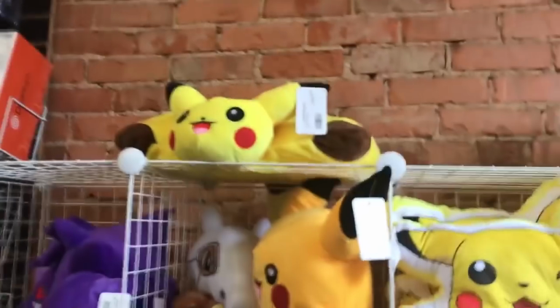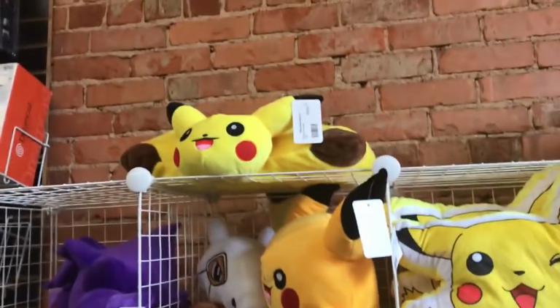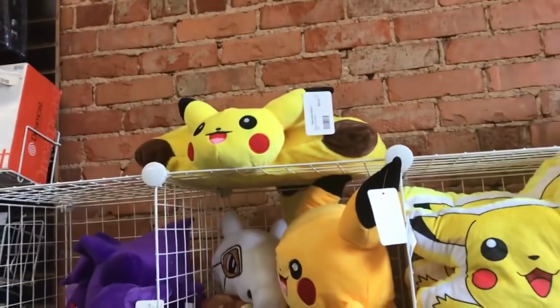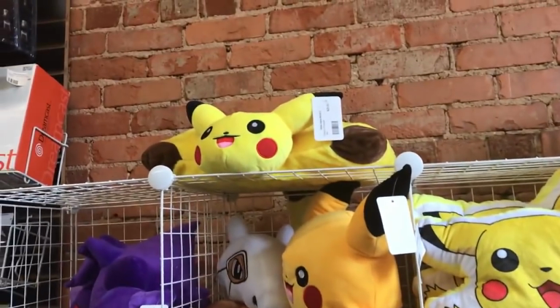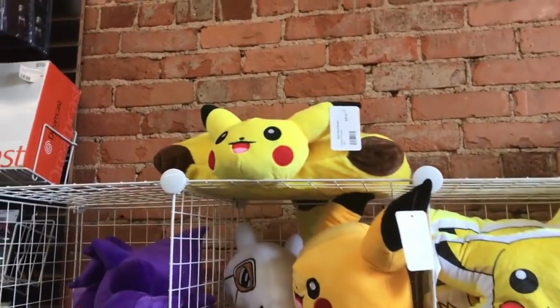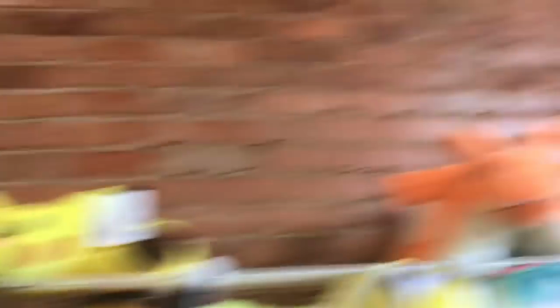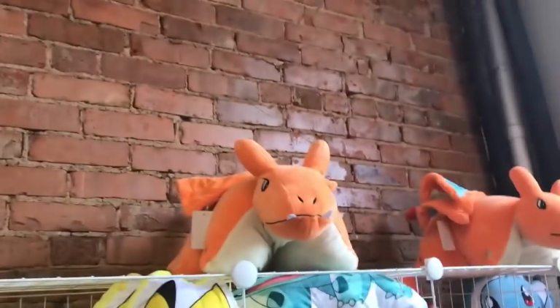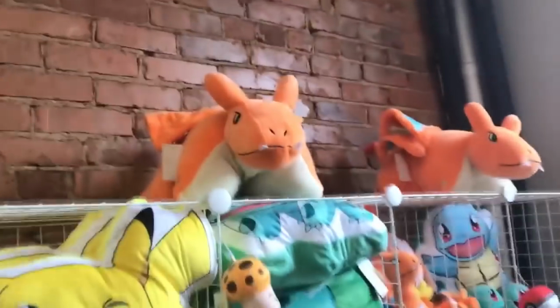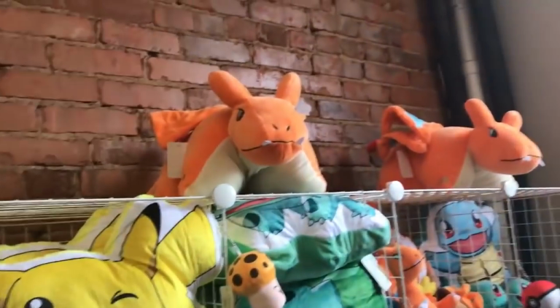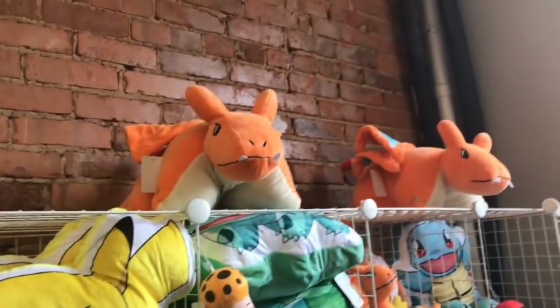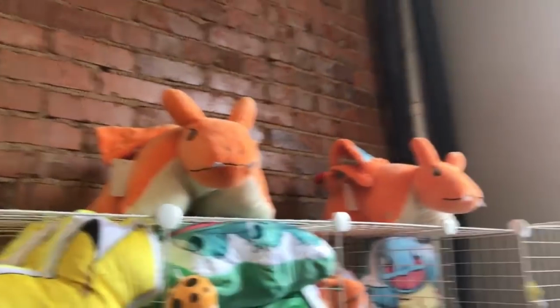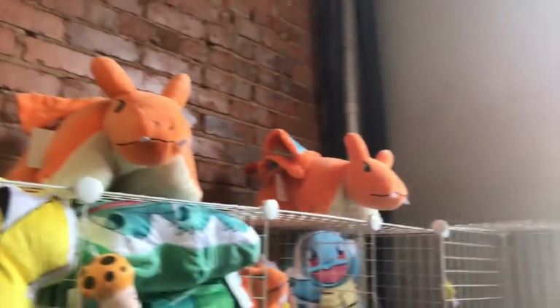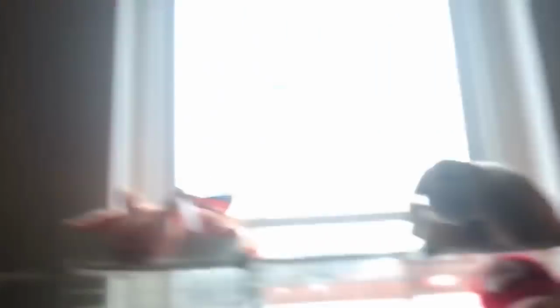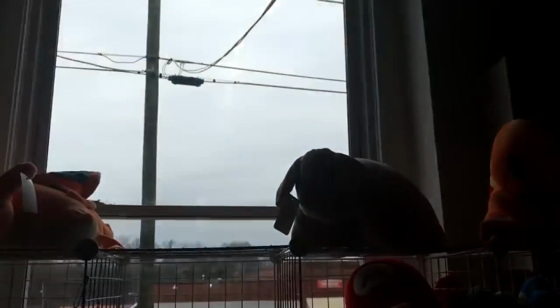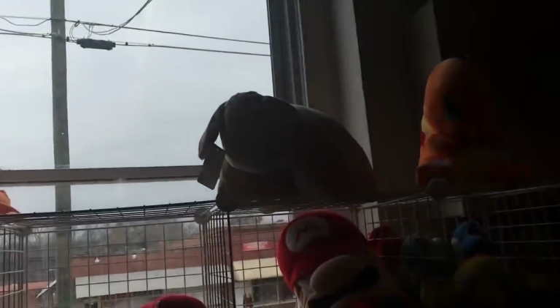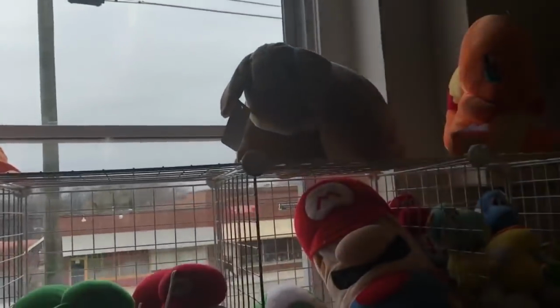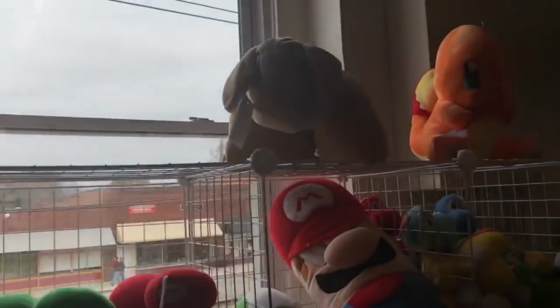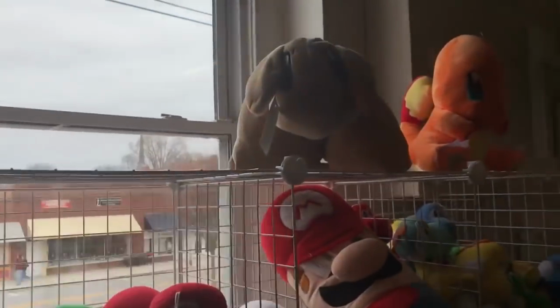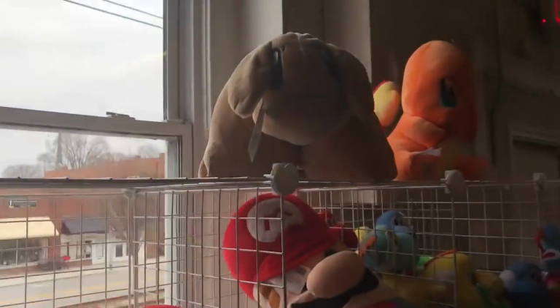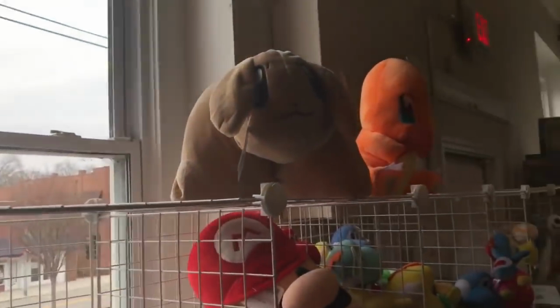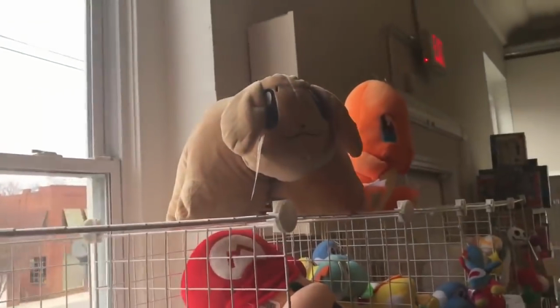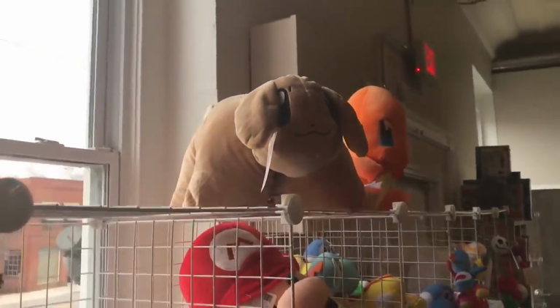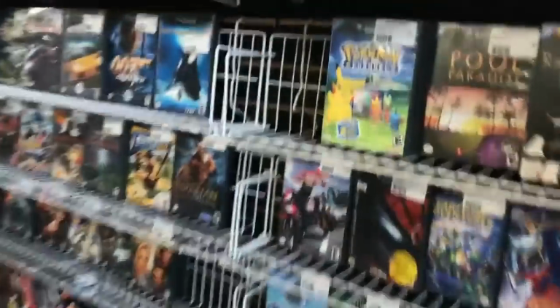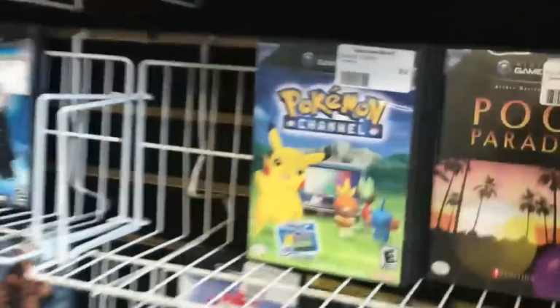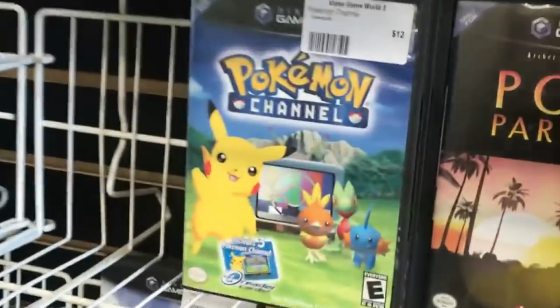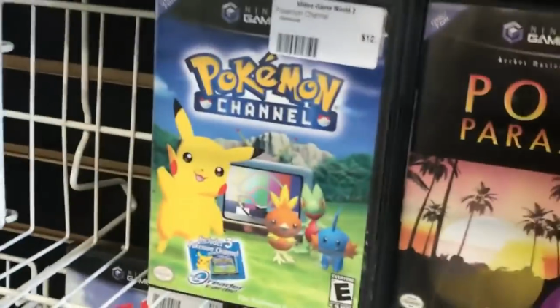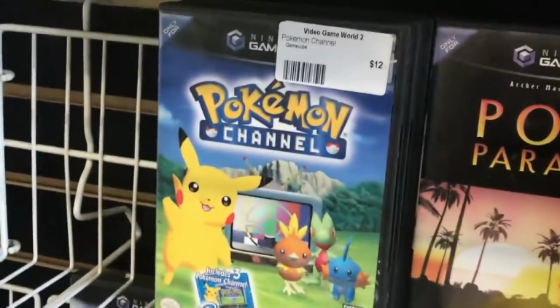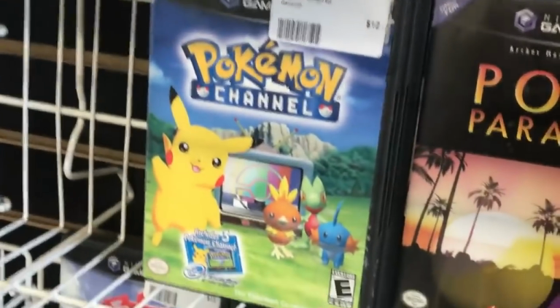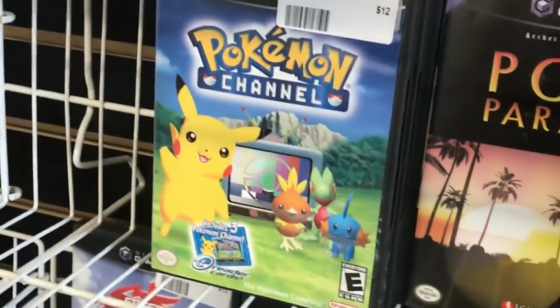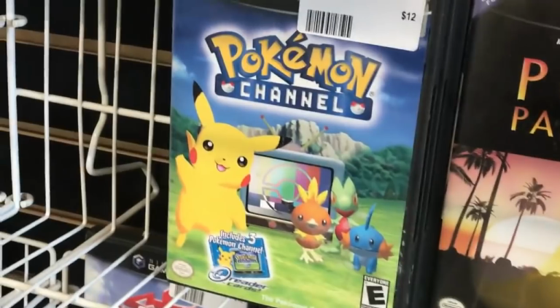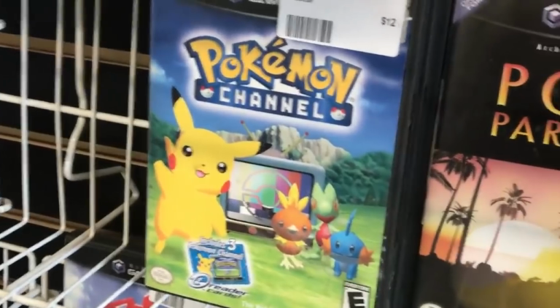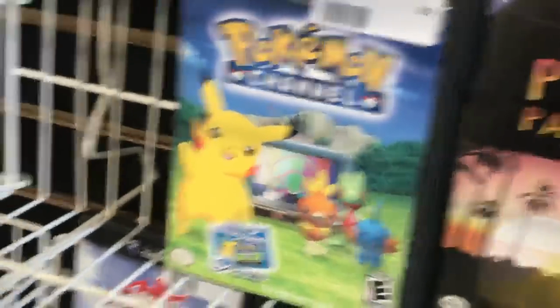Yo, they have a Pikachu pillow pet and a Charizard pillow pet. I don't know what the hell this other thing is, but that's something.